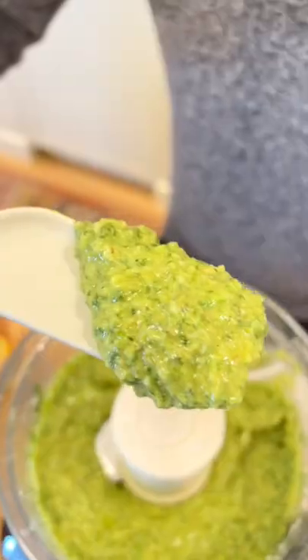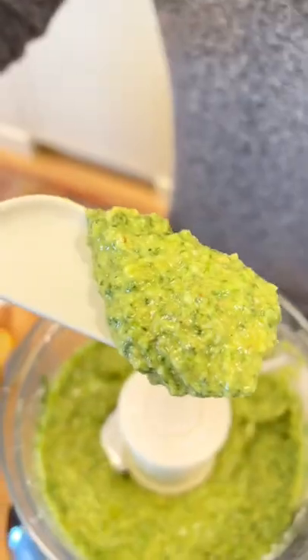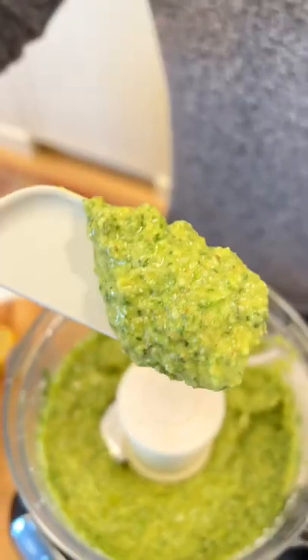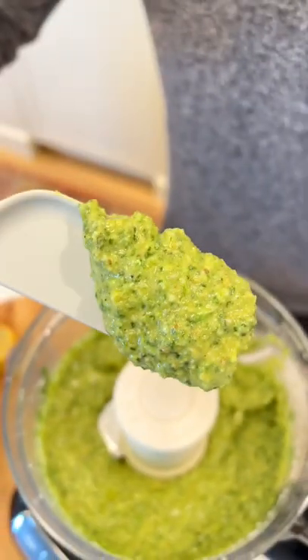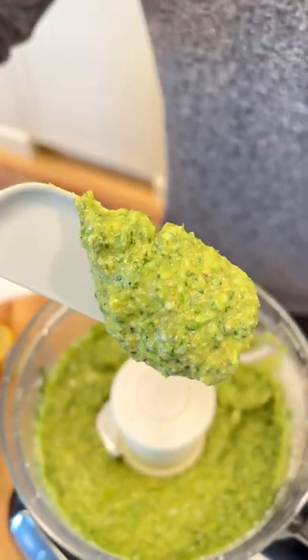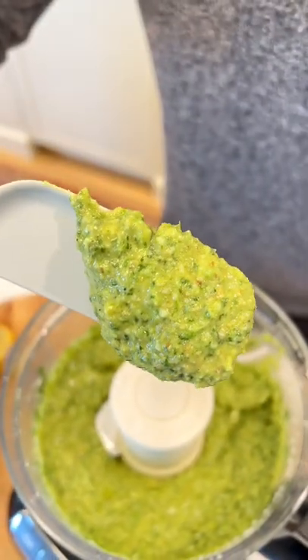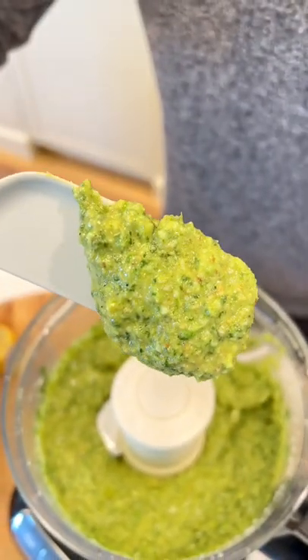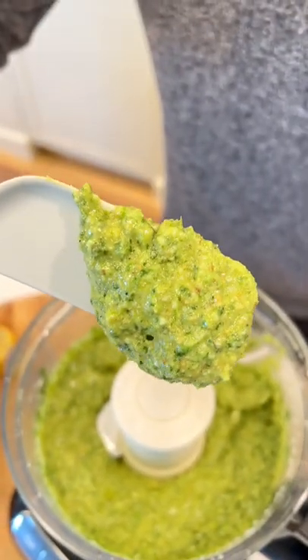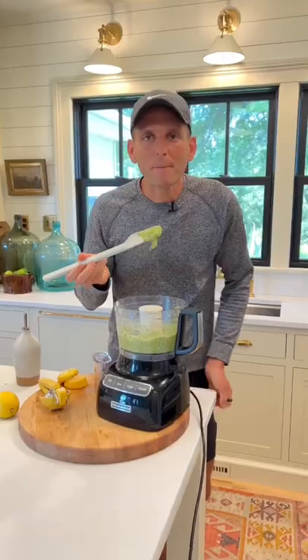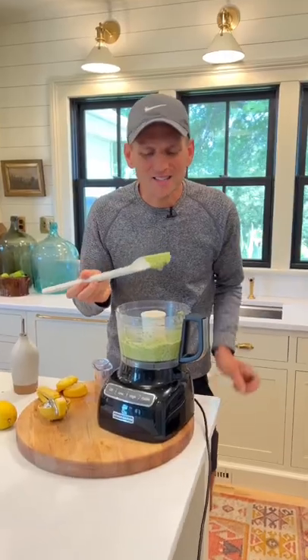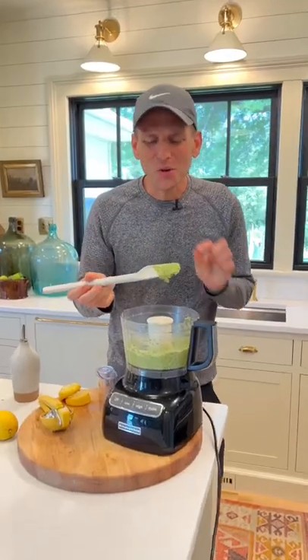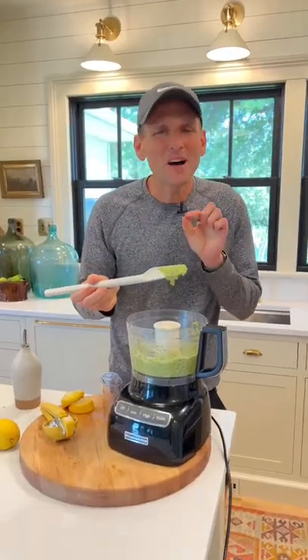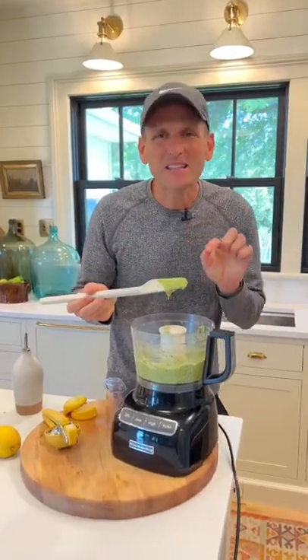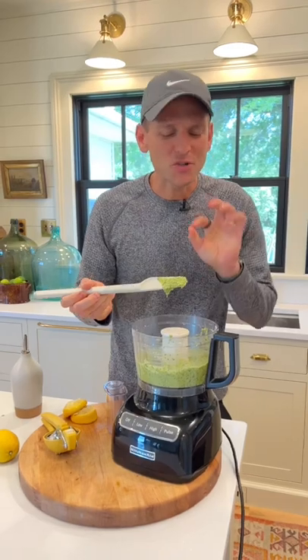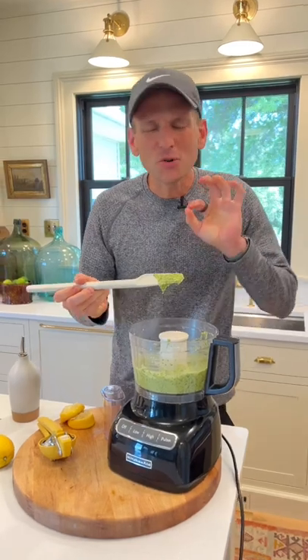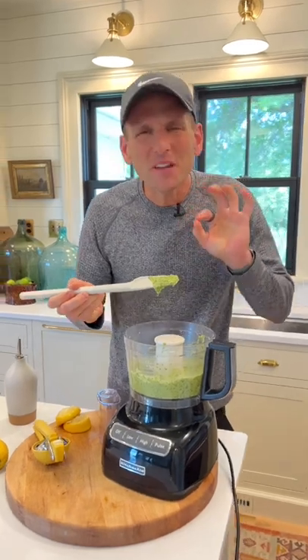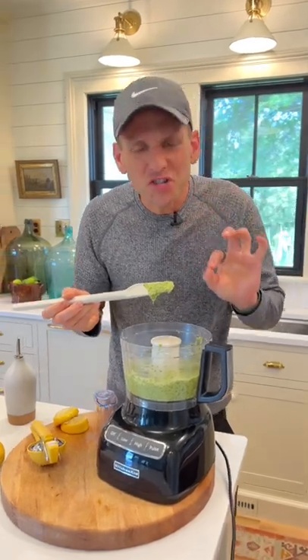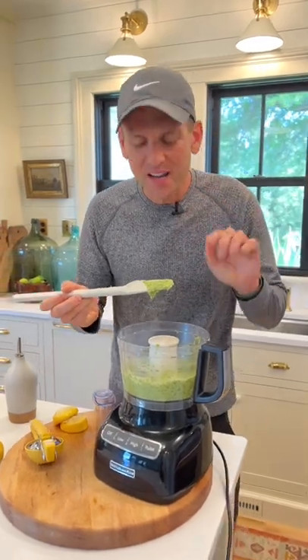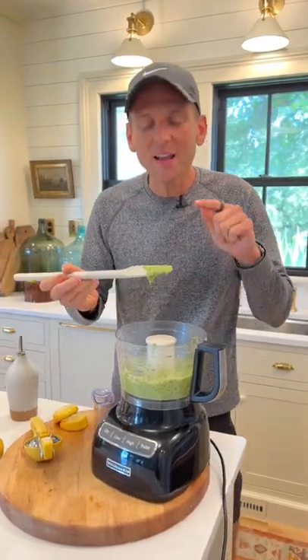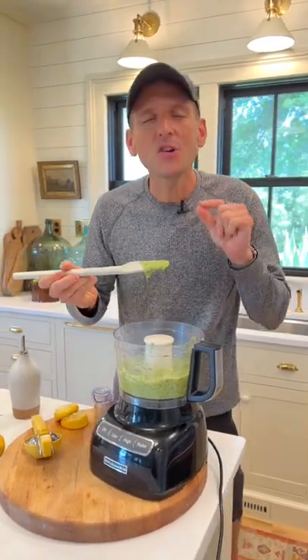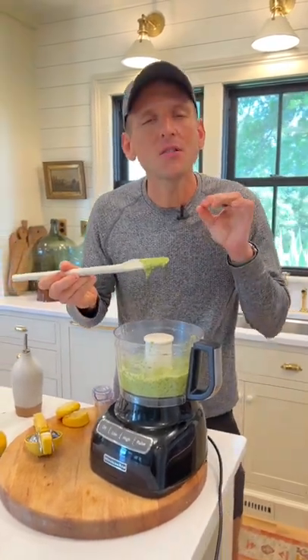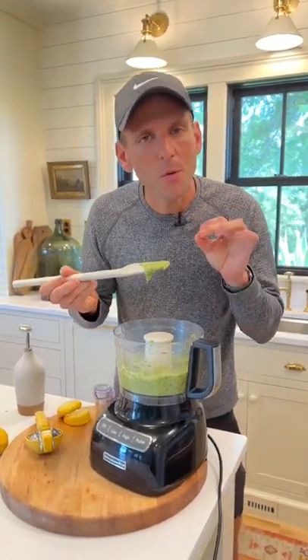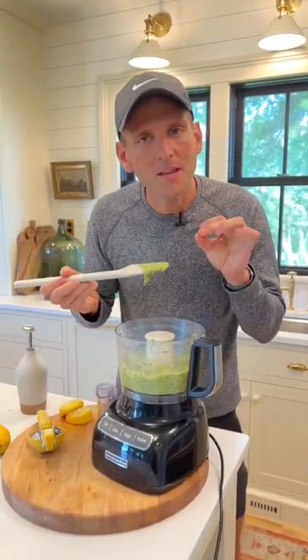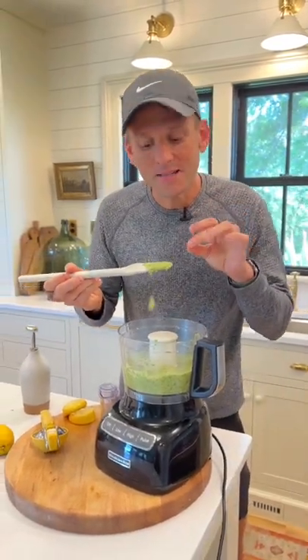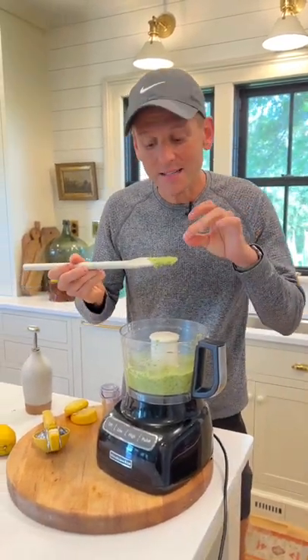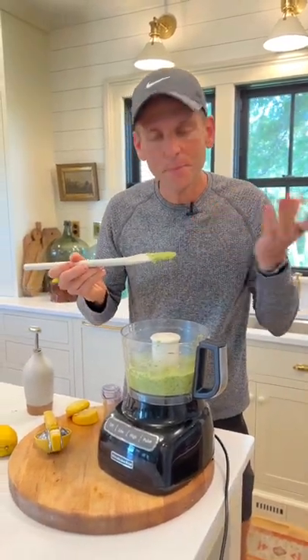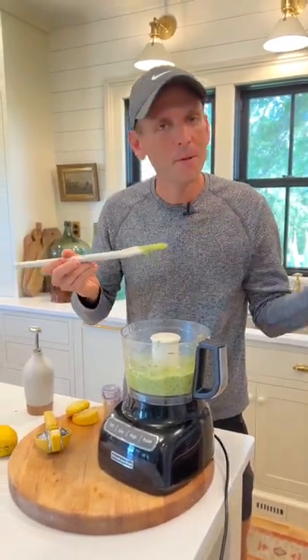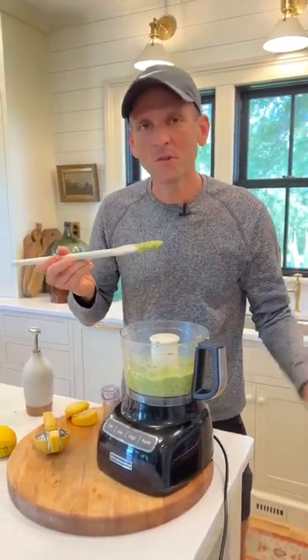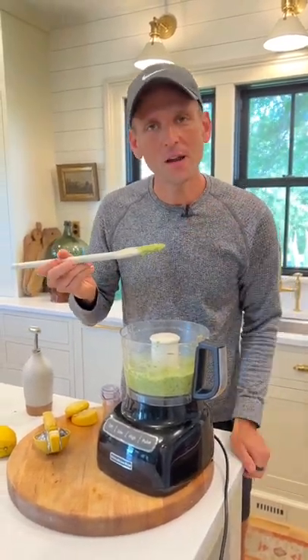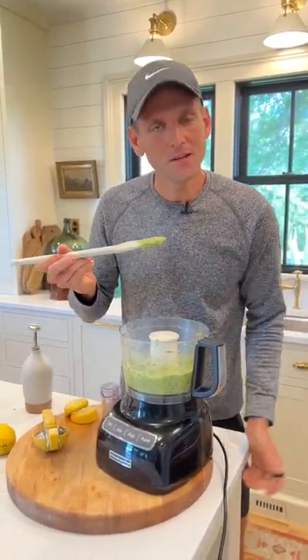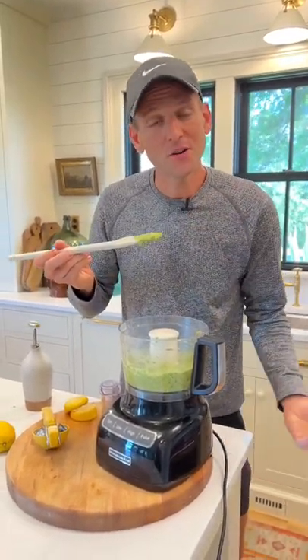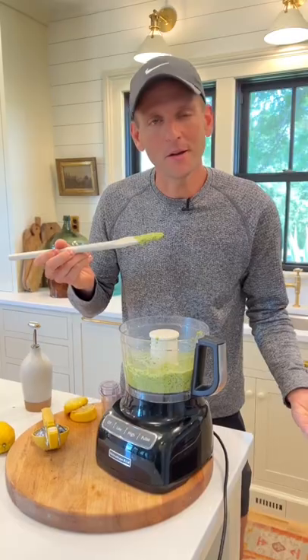But there it is. You can use this on pasta, put it on a sandwich, on grilled chicken — it is good on so many things as a dip. Try it once and you're gonna be hooked.